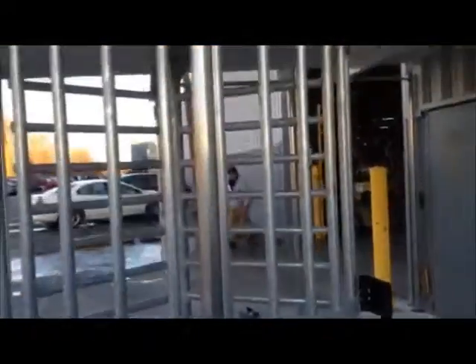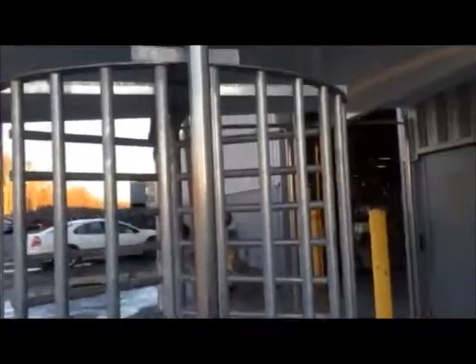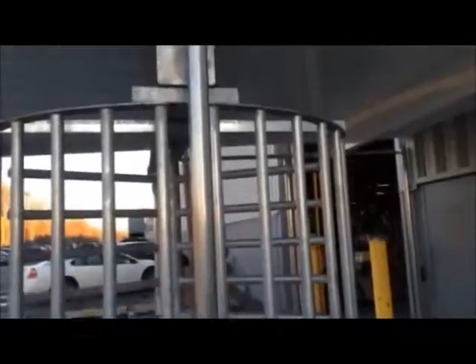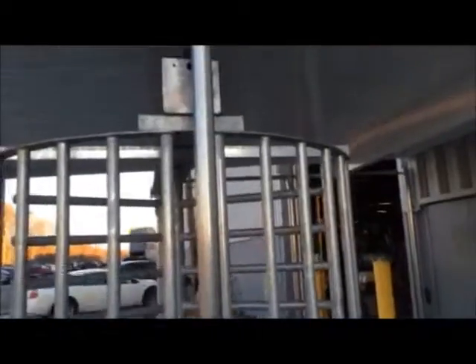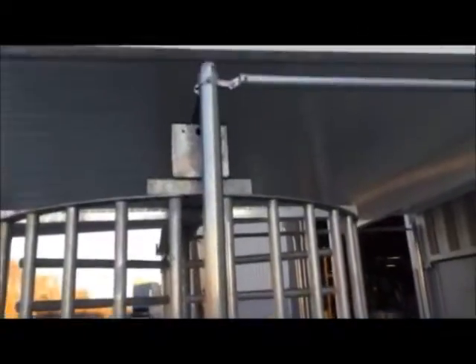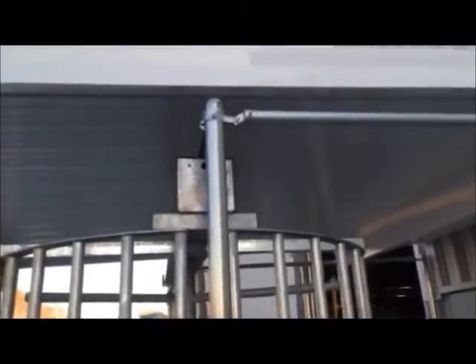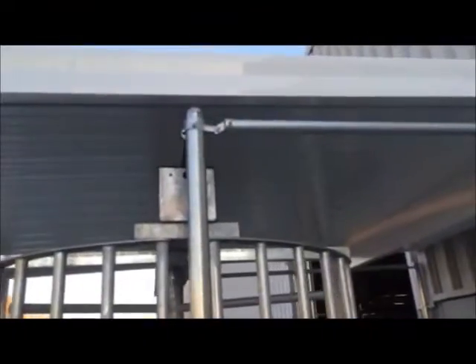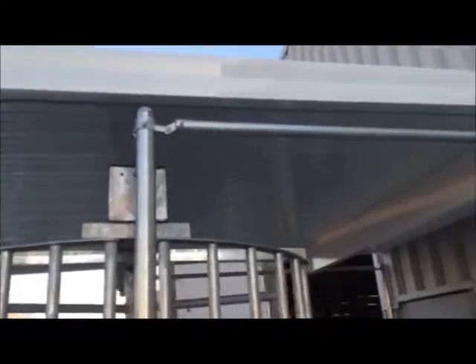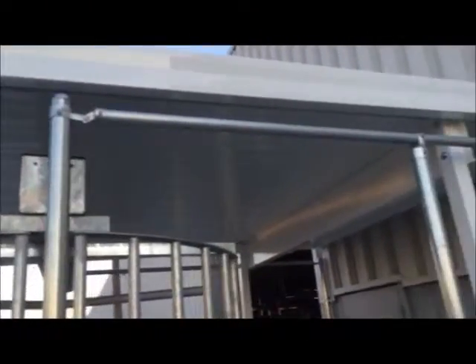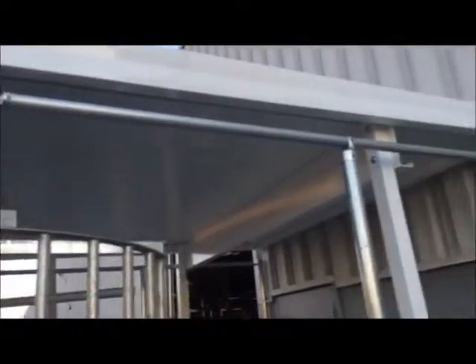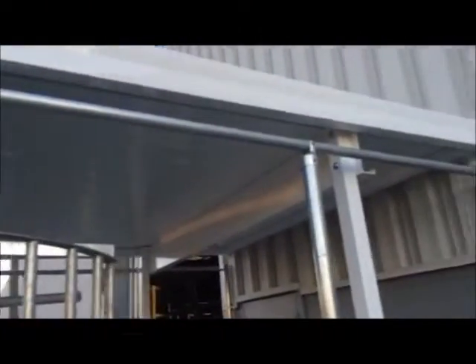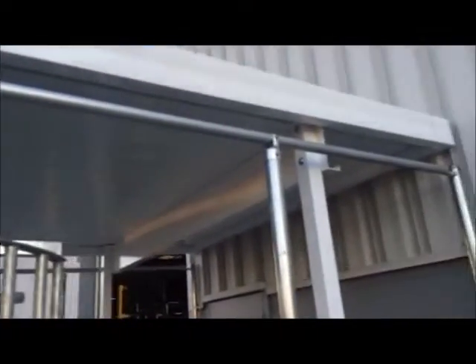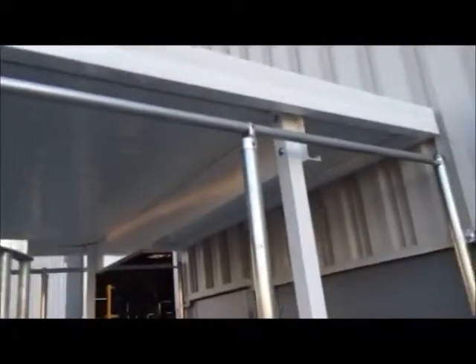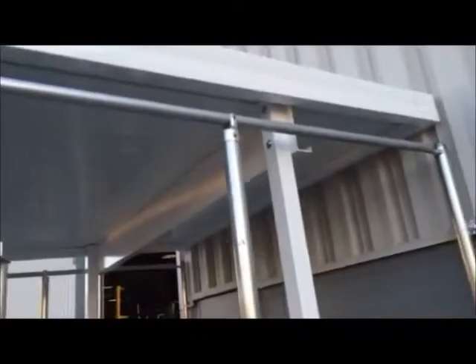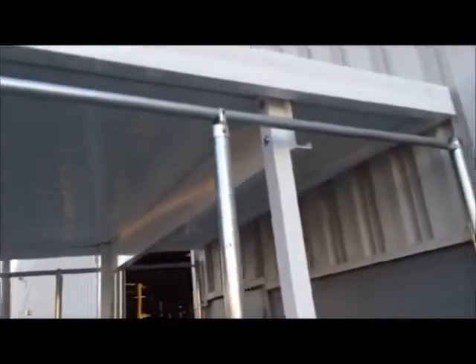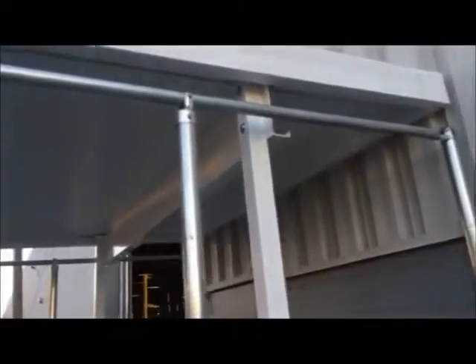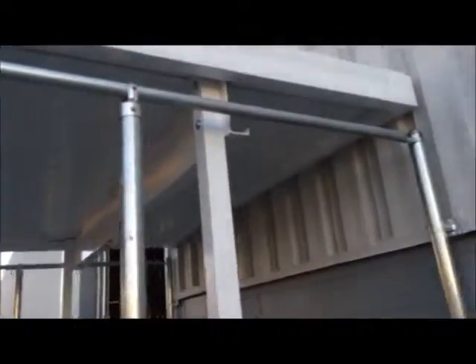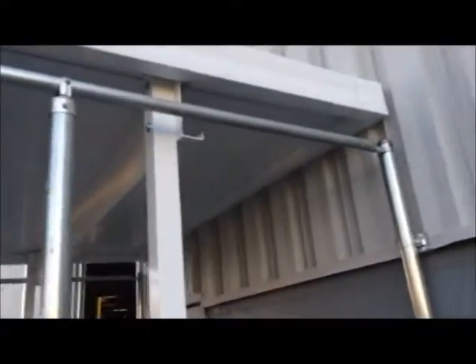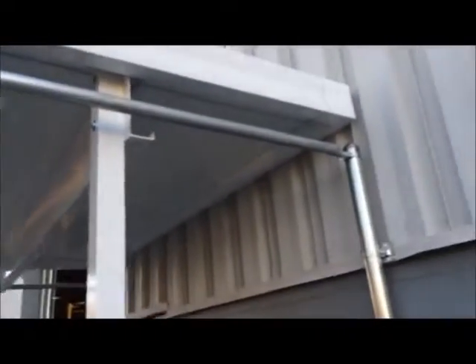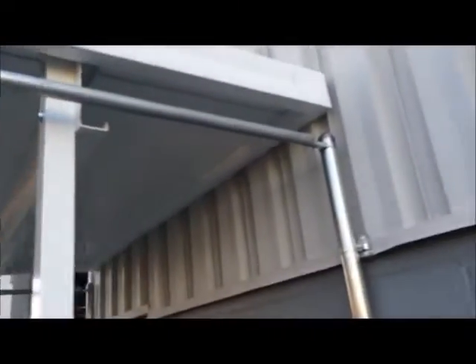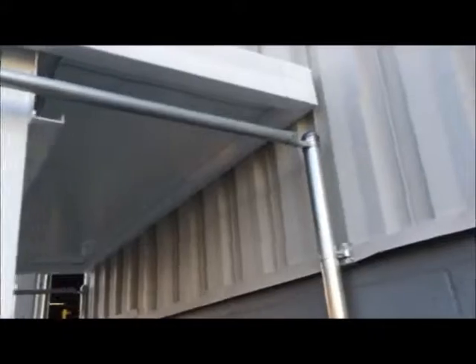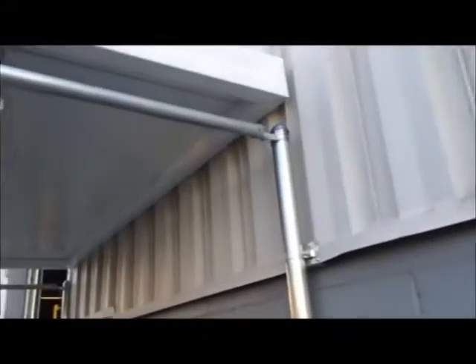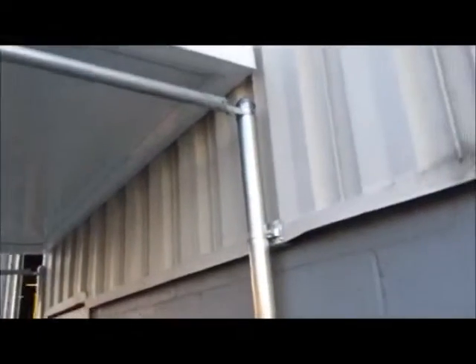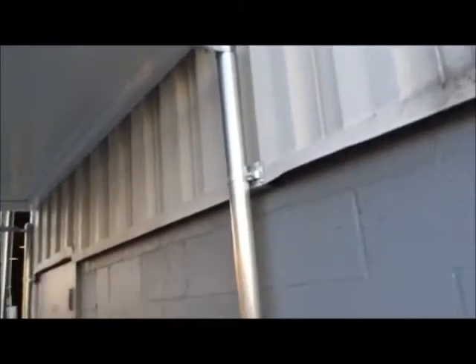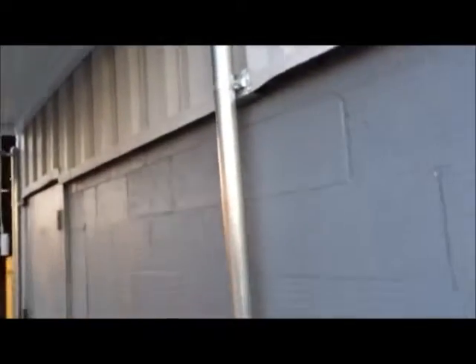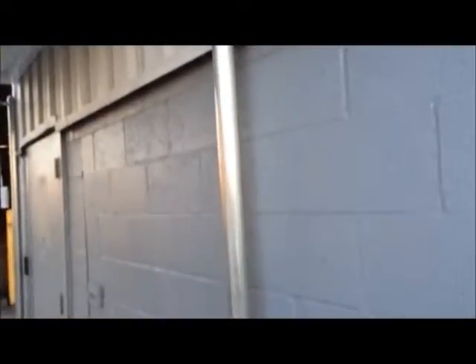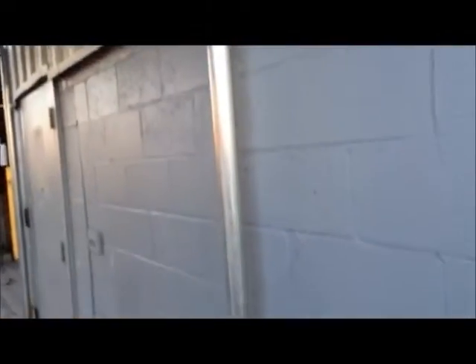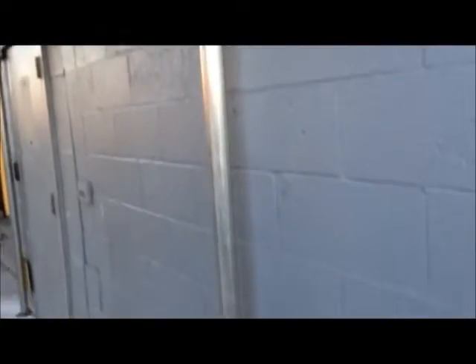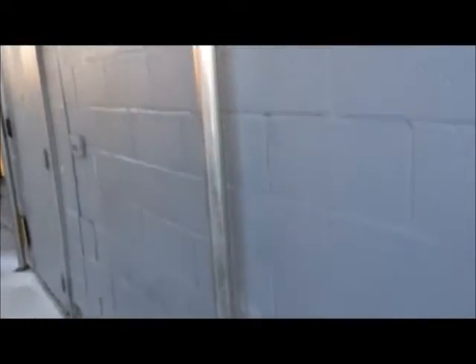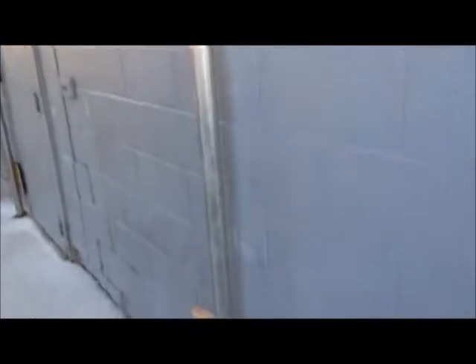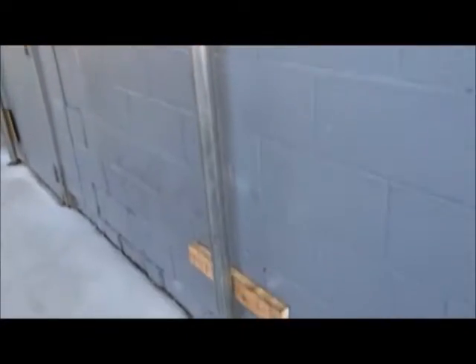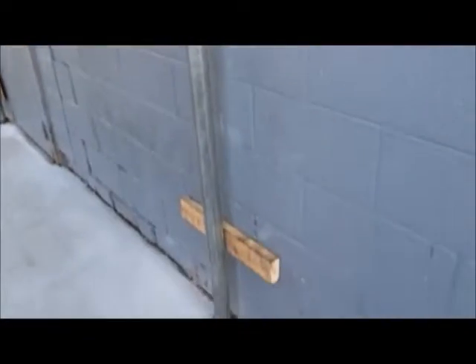All ready for chain link, delivered first thing tomorrow morning. It's all fastened together — very strong.